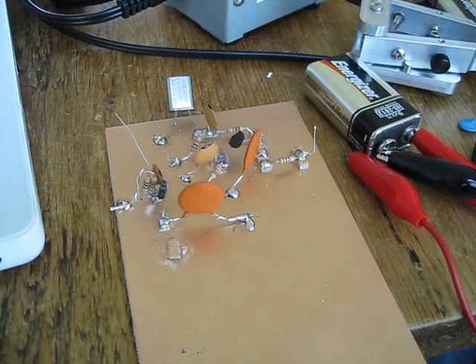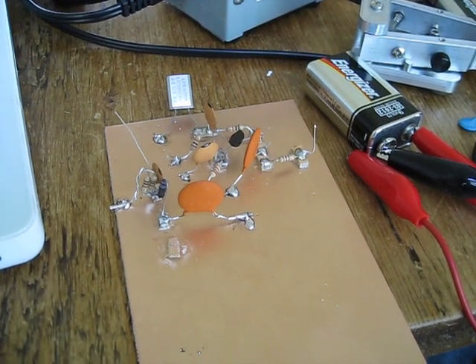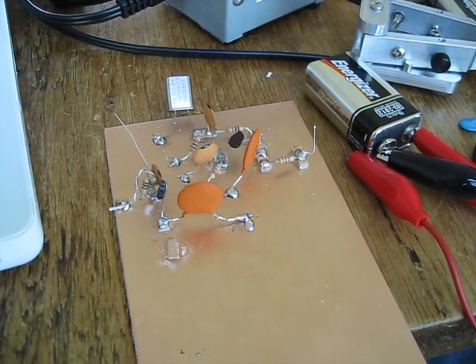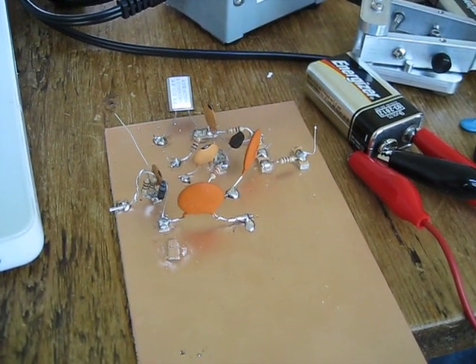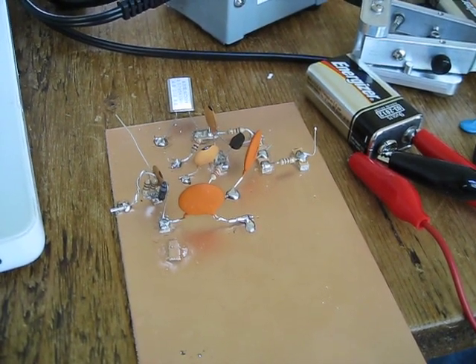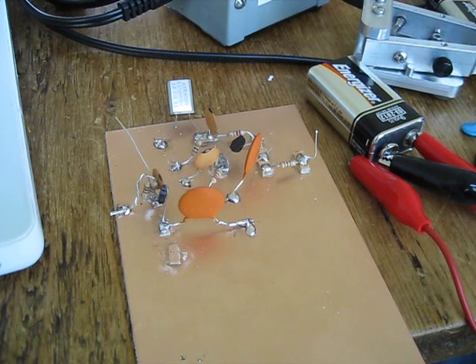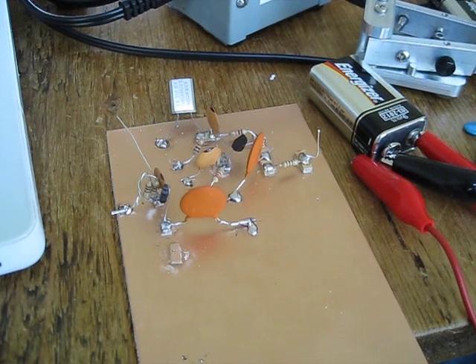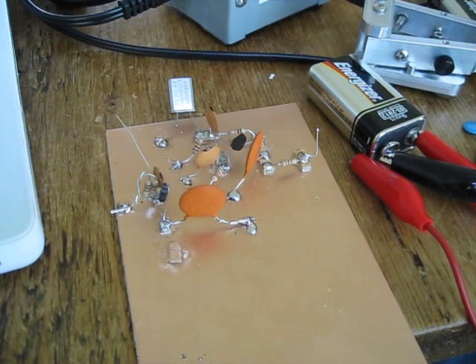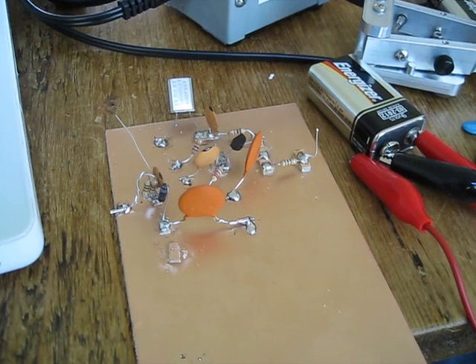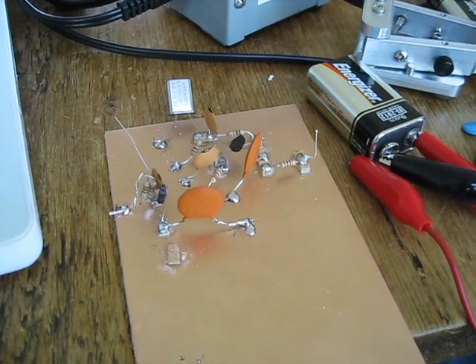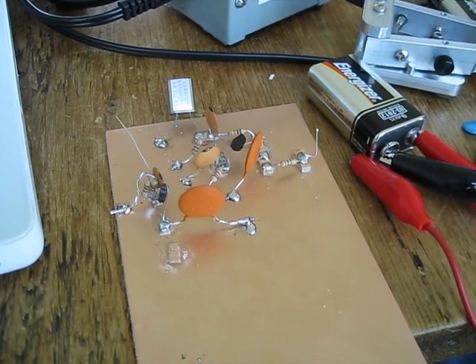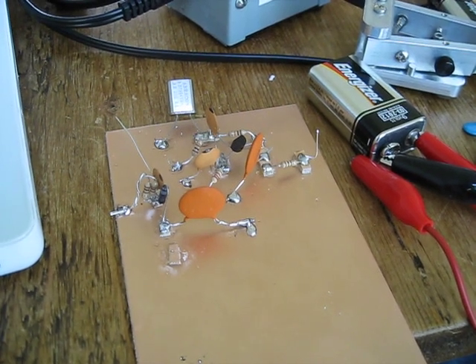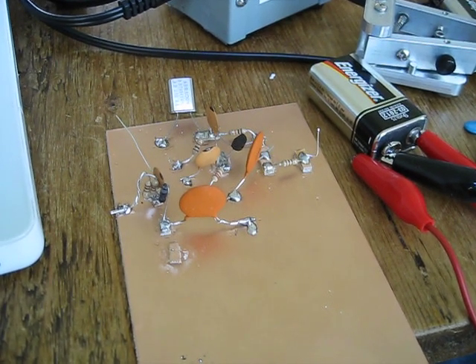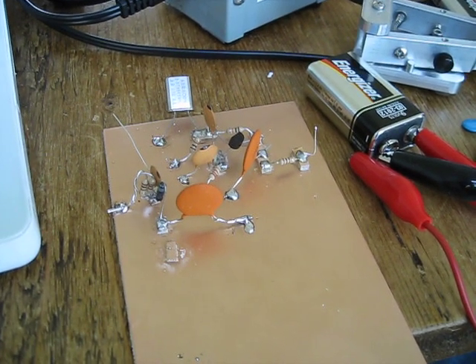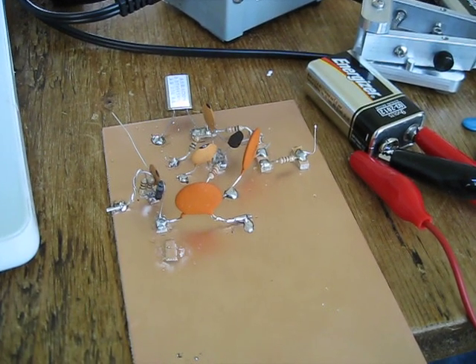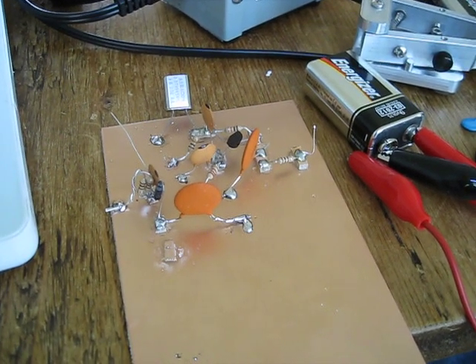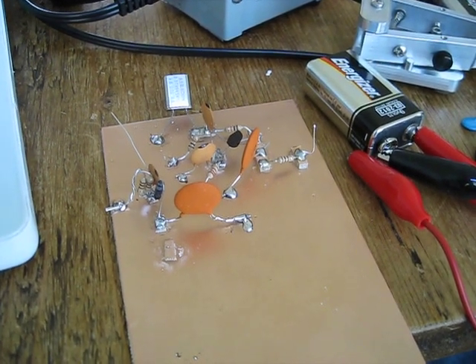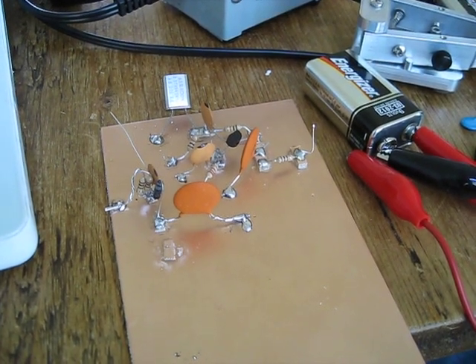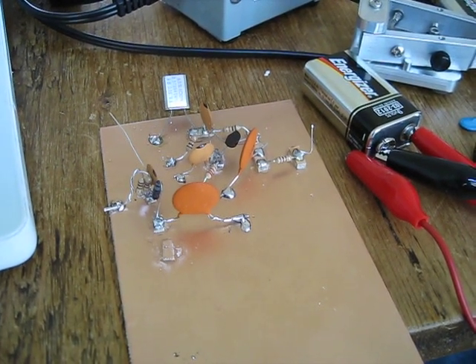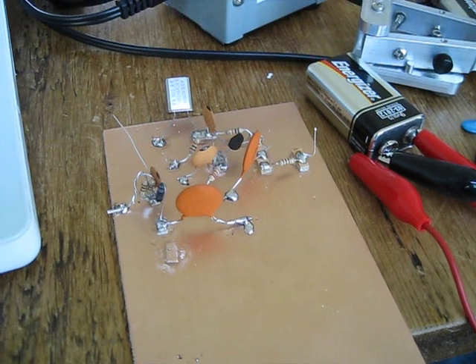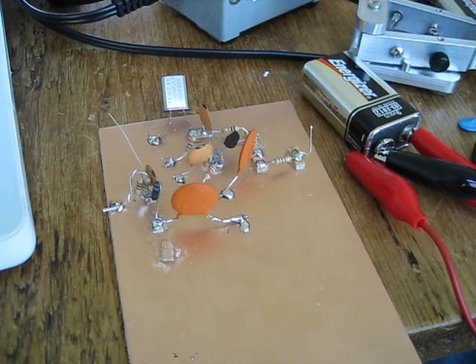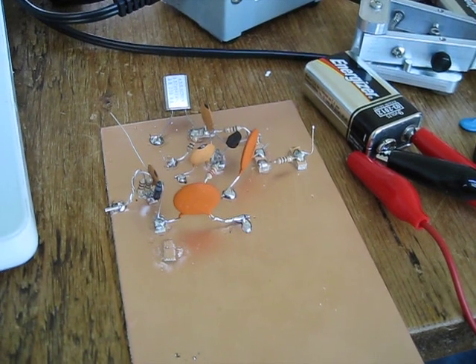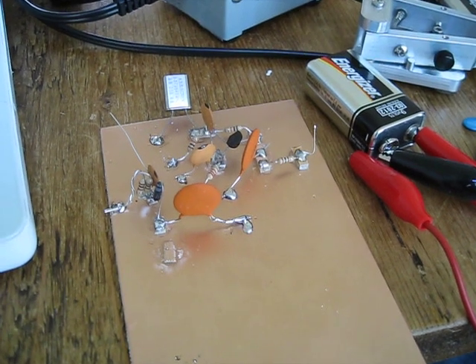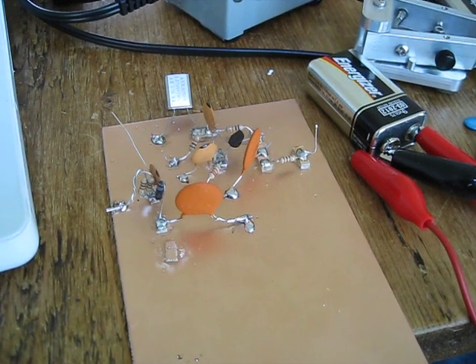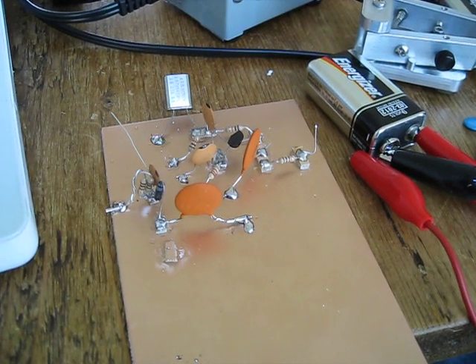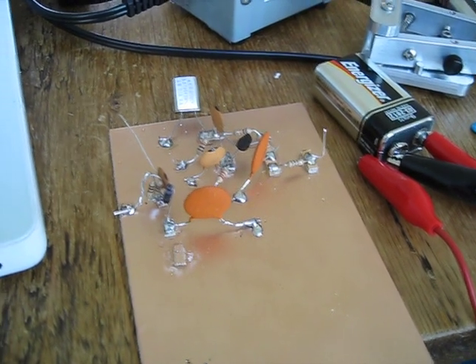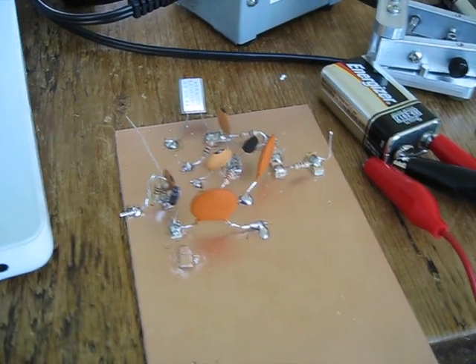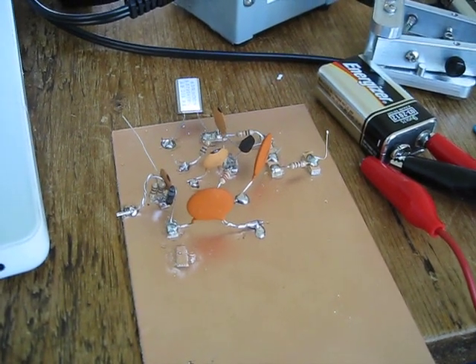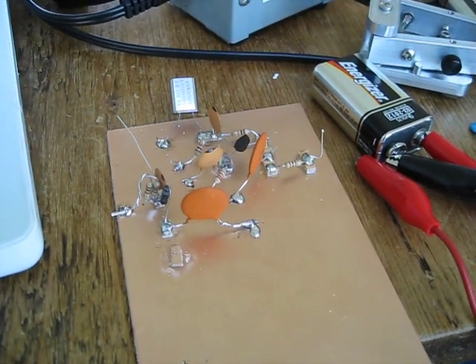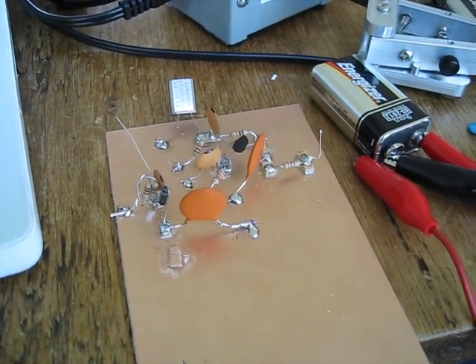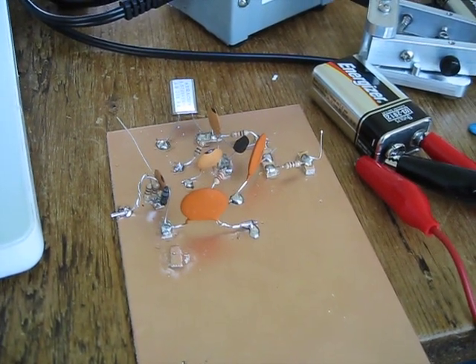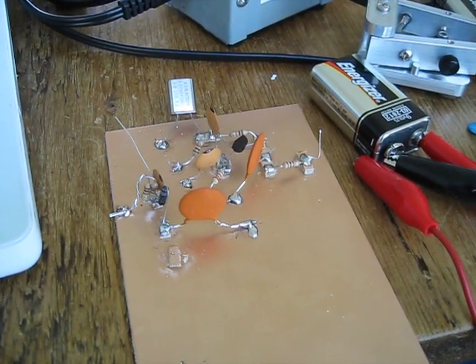I was having trouble getting it to oscillate, and I thought I might have a bad crystal, so I swapped in a color burst crystal that I had at 3.579, and it started to oscillate, and I just thought I'd commemorate this with a brief video.